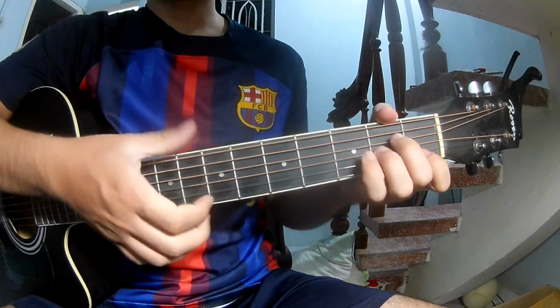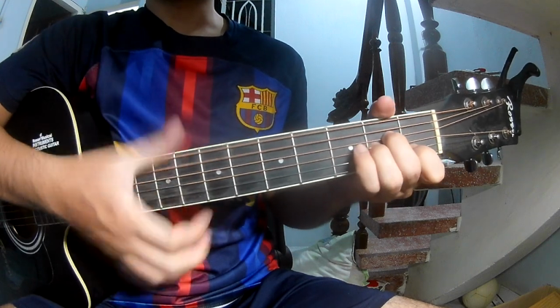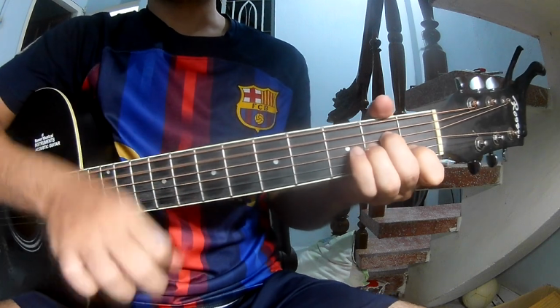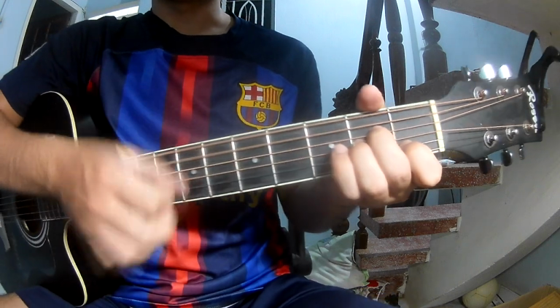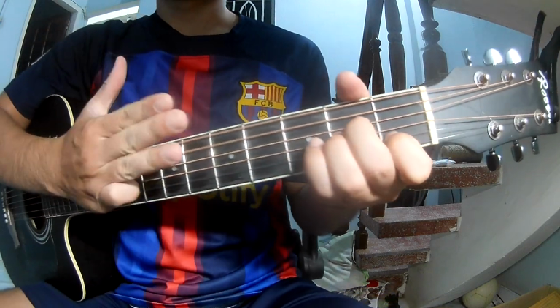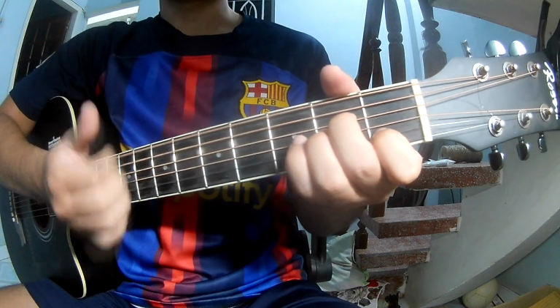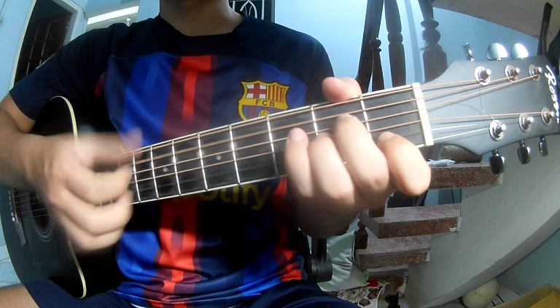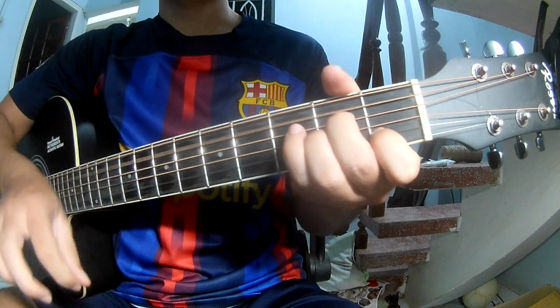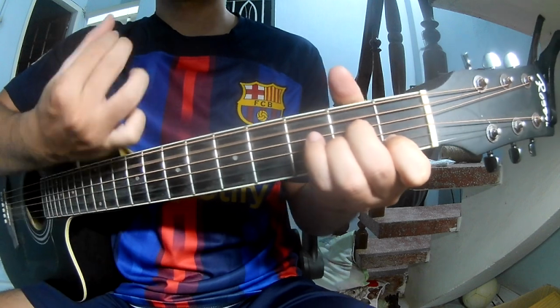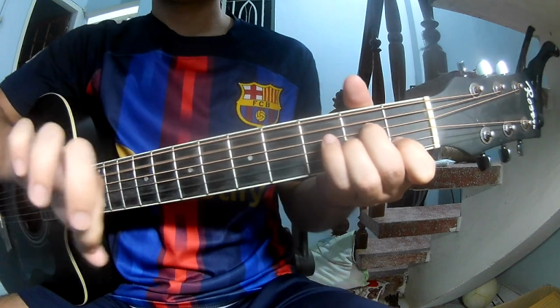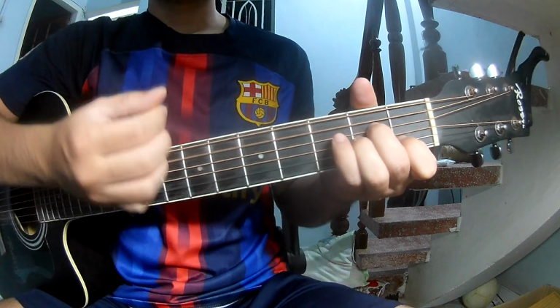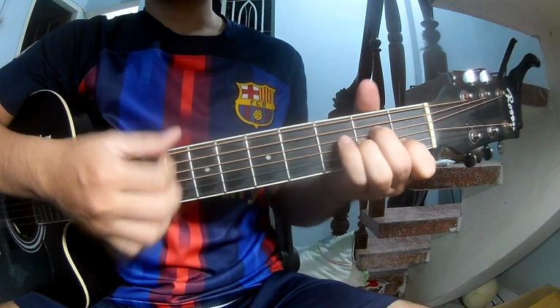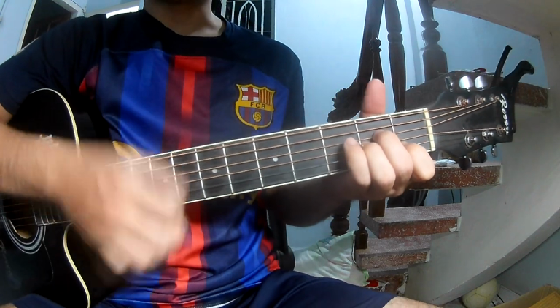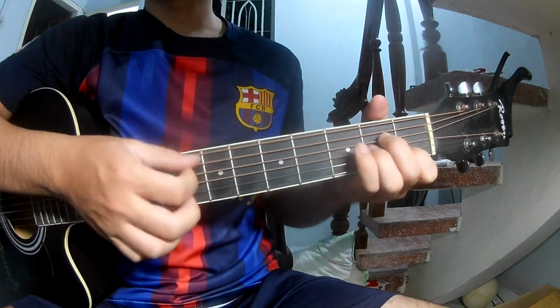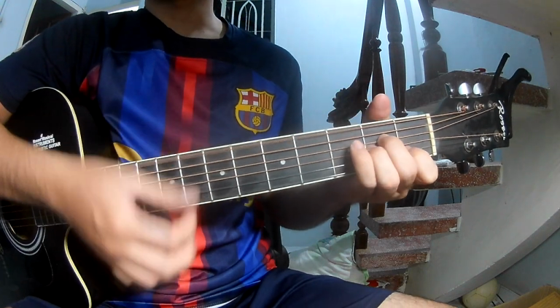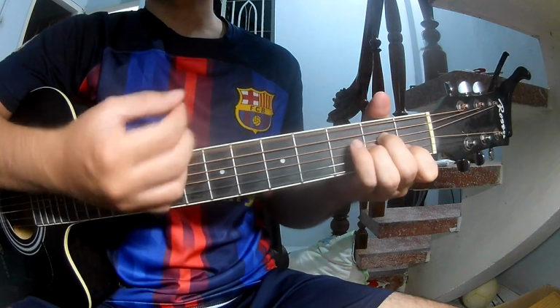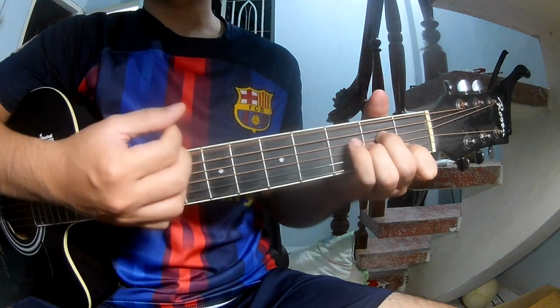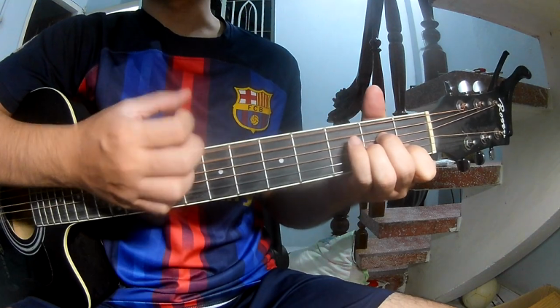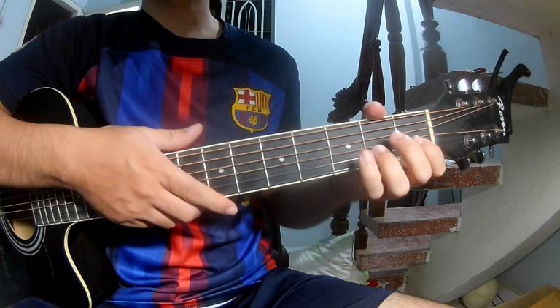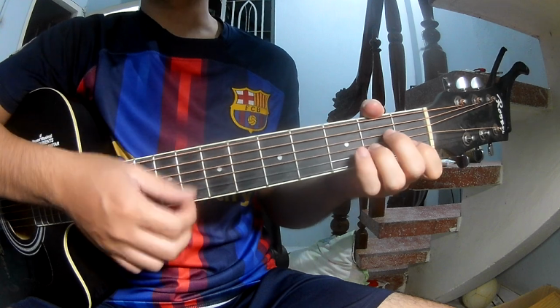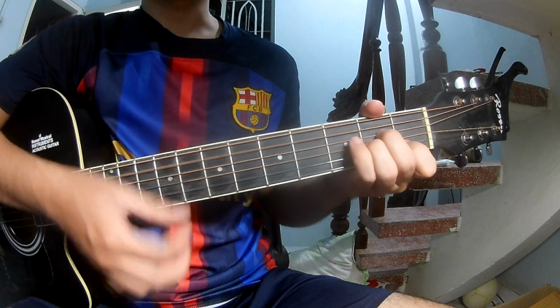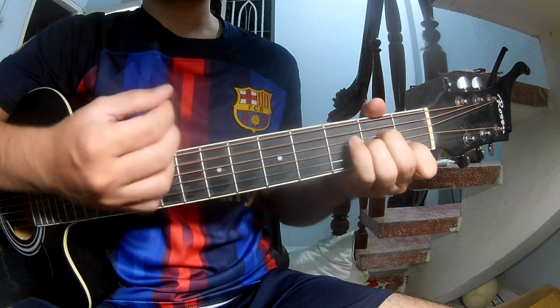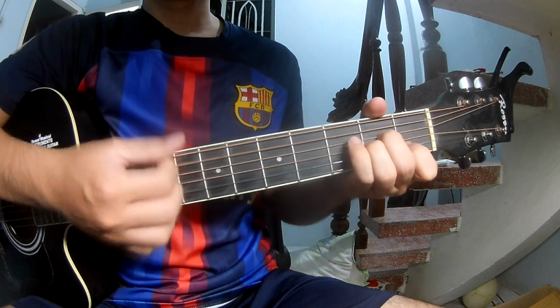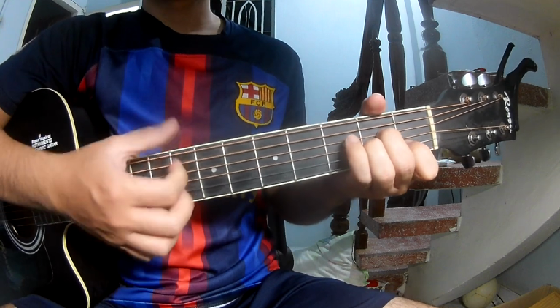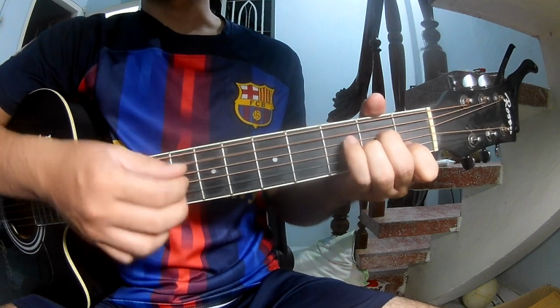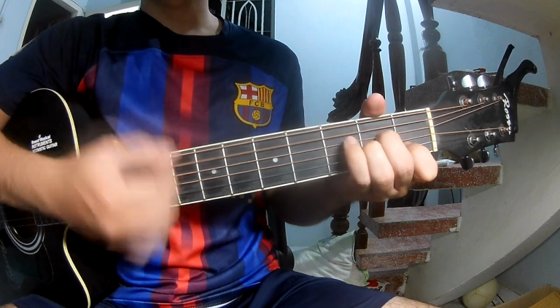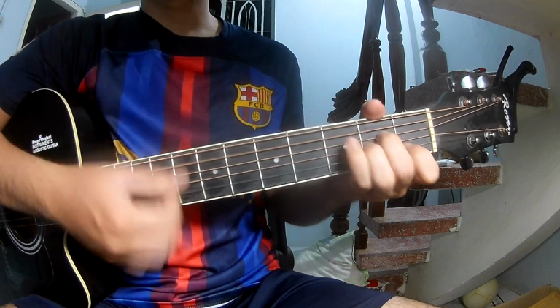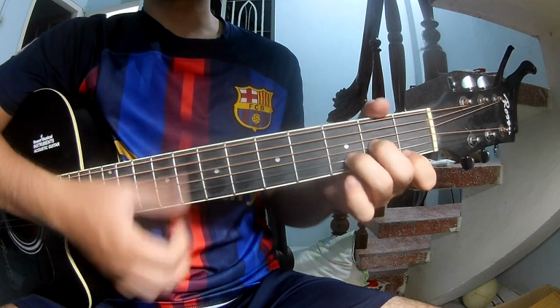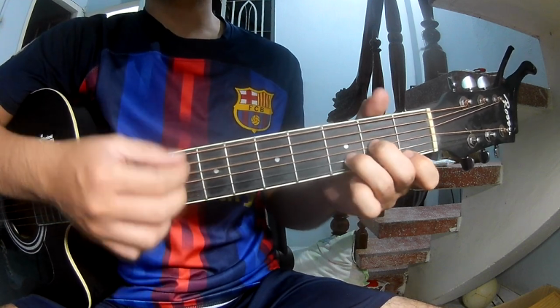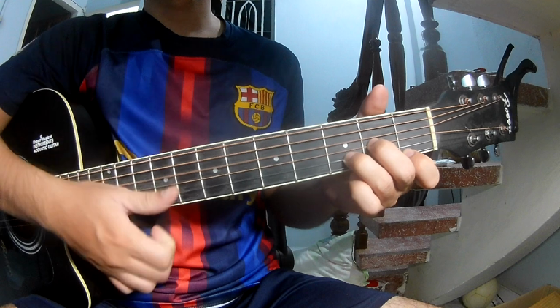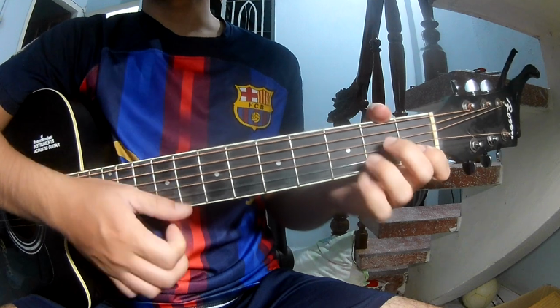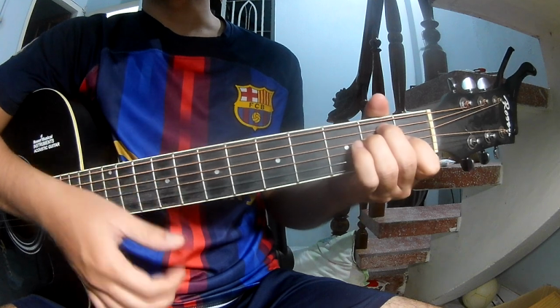You play: down, down, up, up, down, down. And you play the long chord sequence Am, Em, F, and Em.